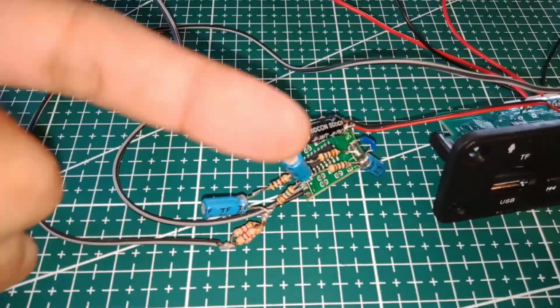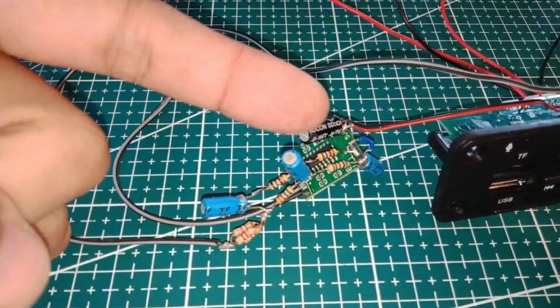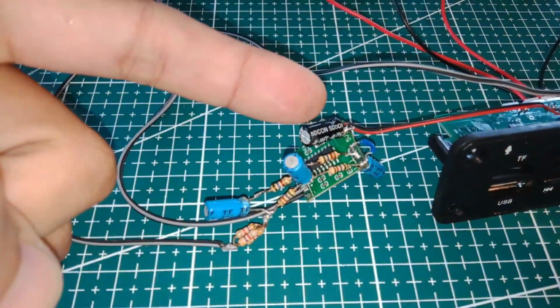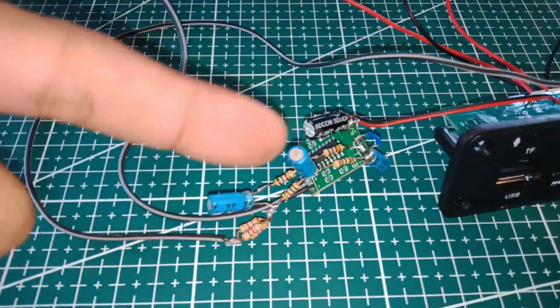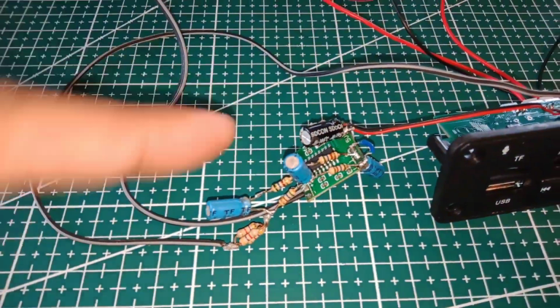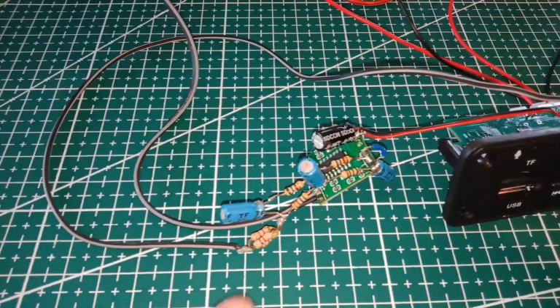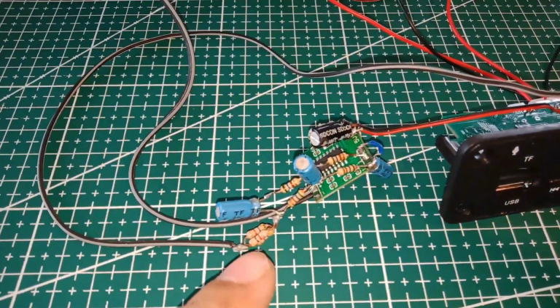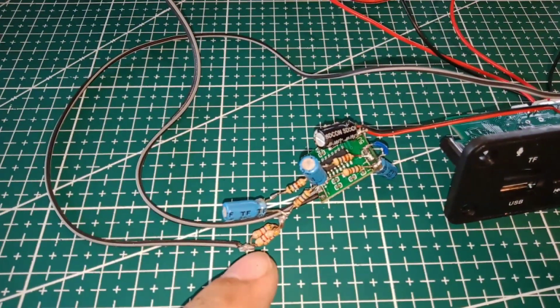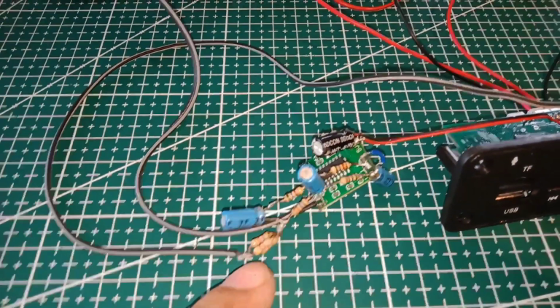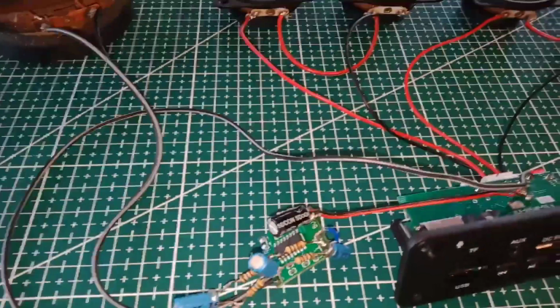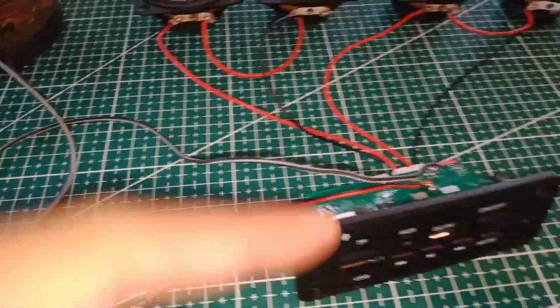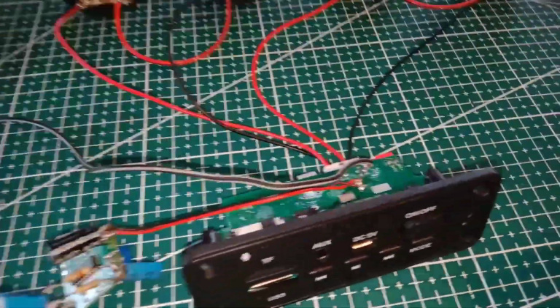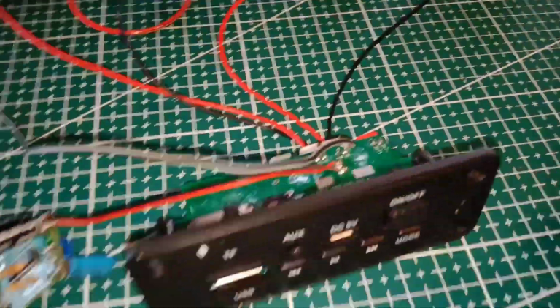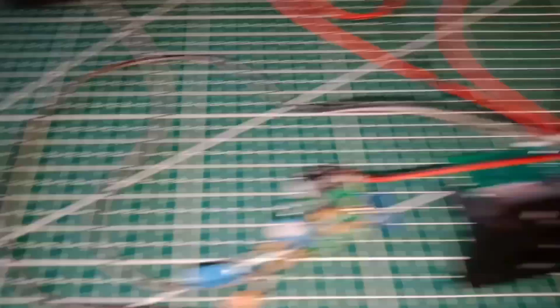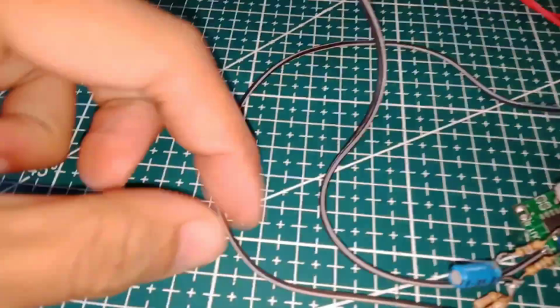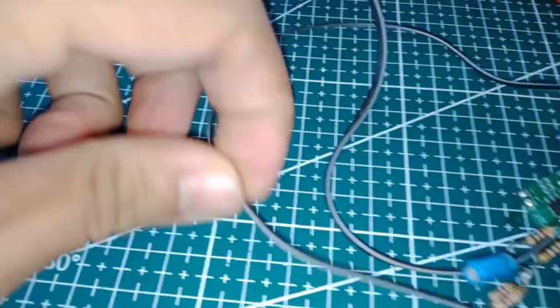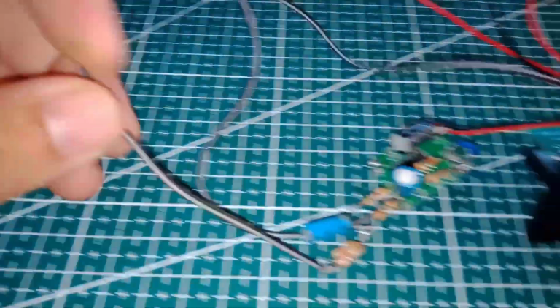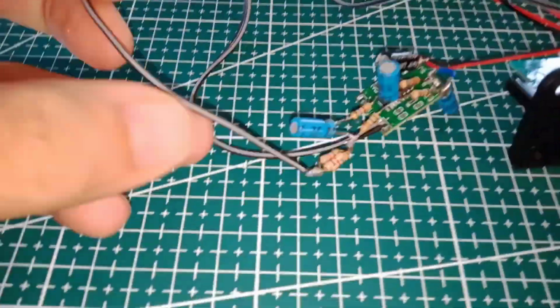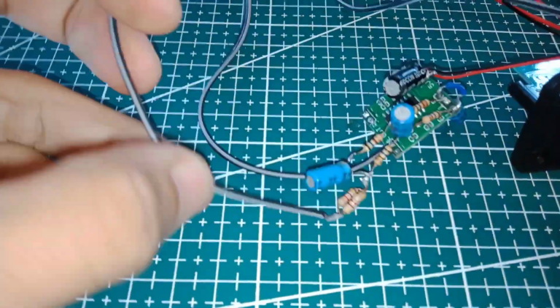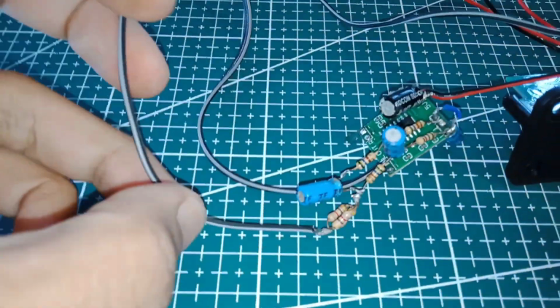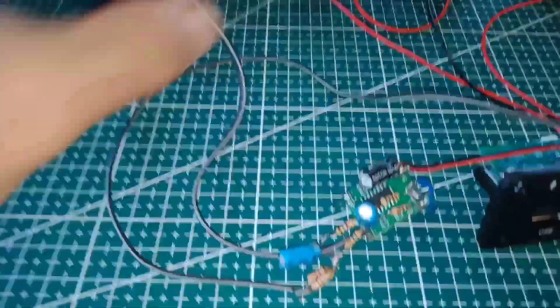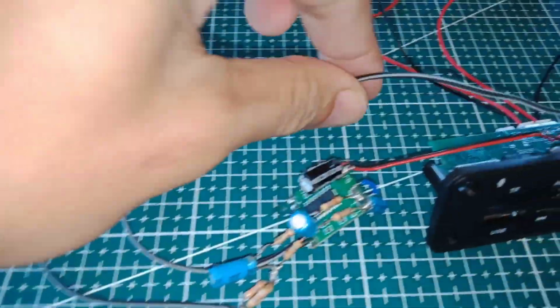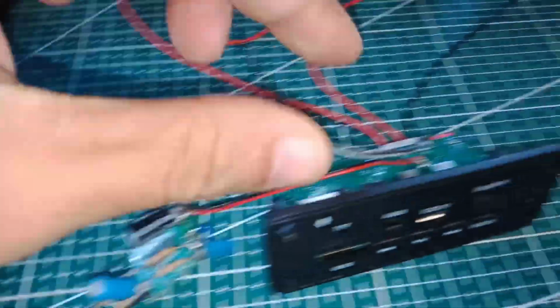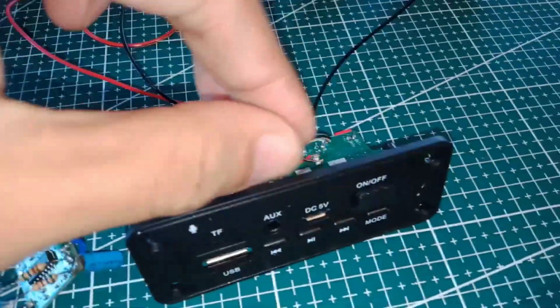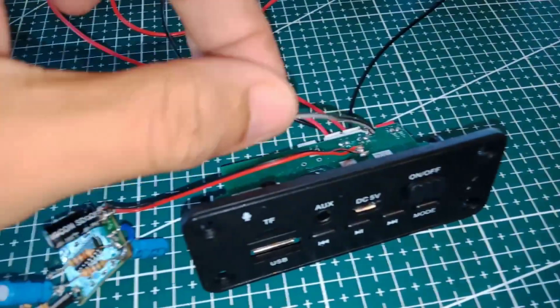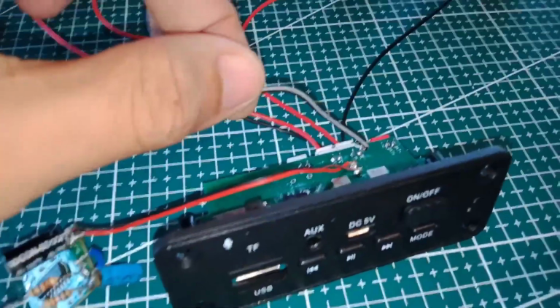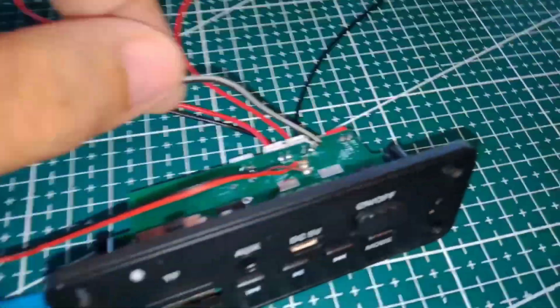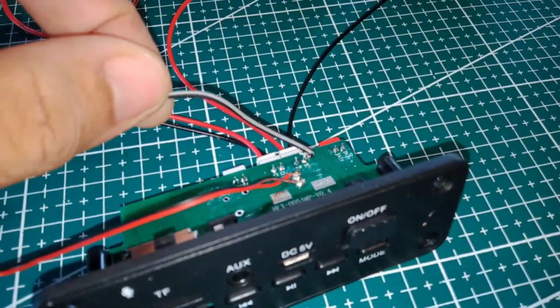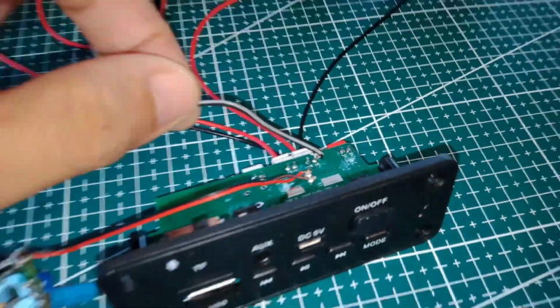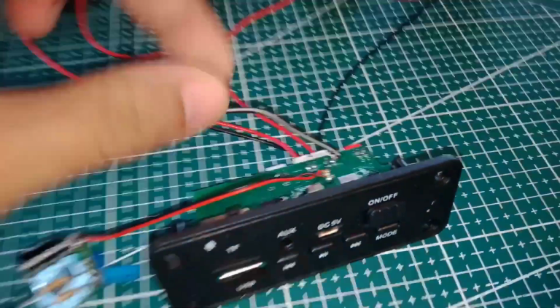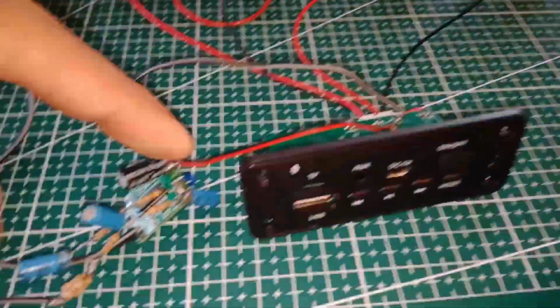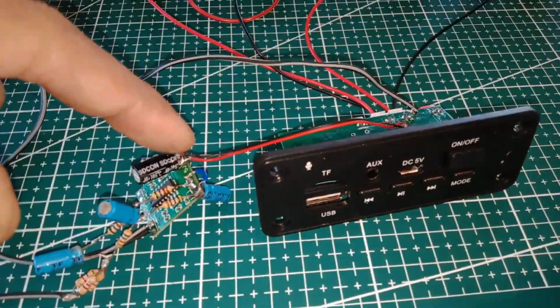This PAM 8403 is equipped with my DIY low-pass filter to filter the high frequency, and only the lower frequency is passed. This single wire is for input signal only through the PAM 8403, and you can connect it to any audio output of your mini stereo or mono amplifier.